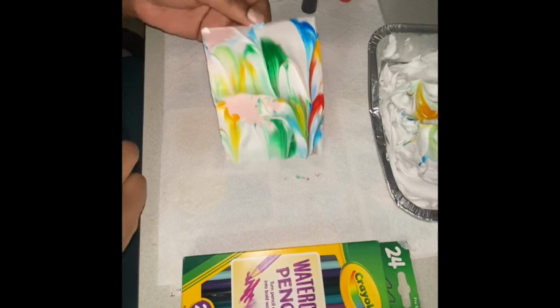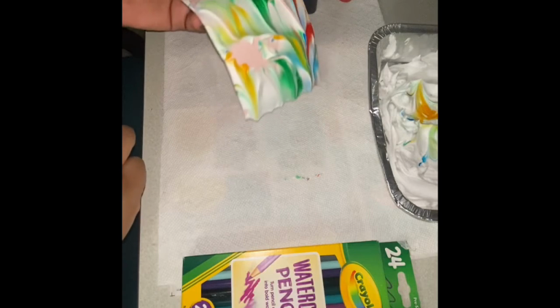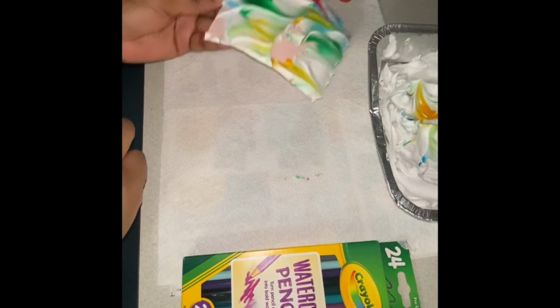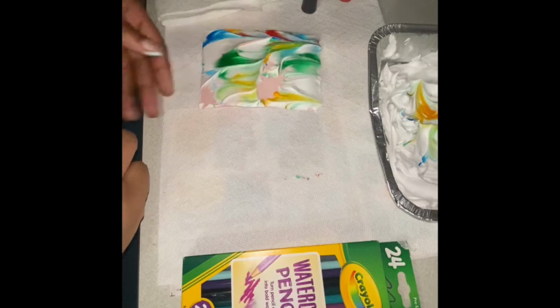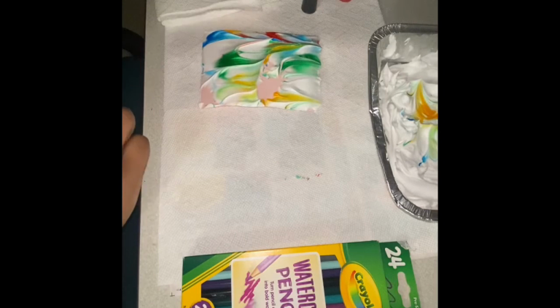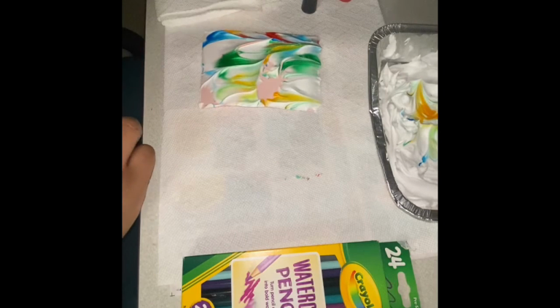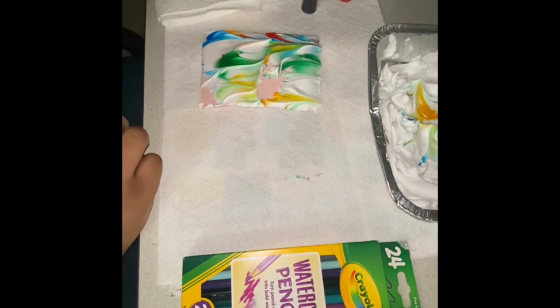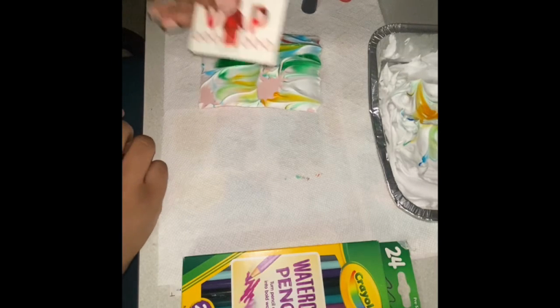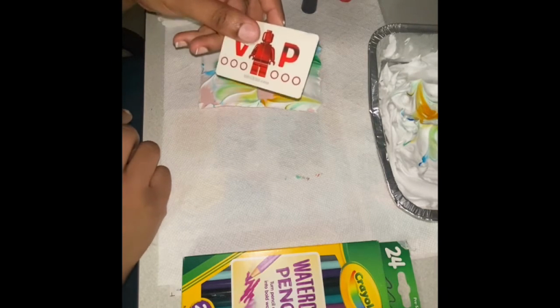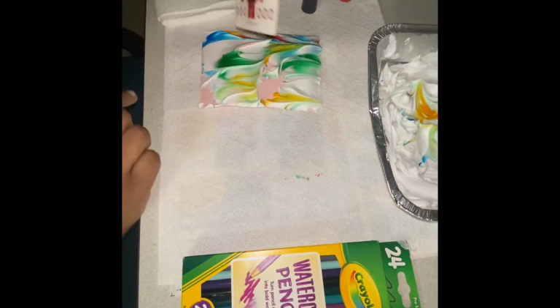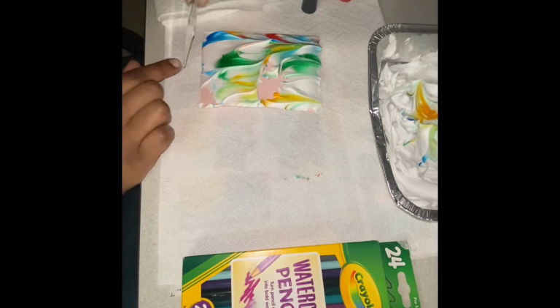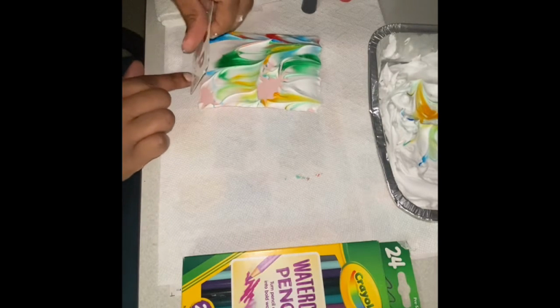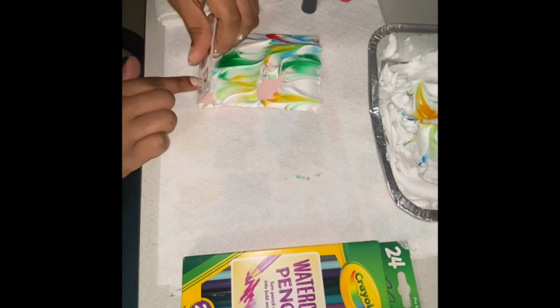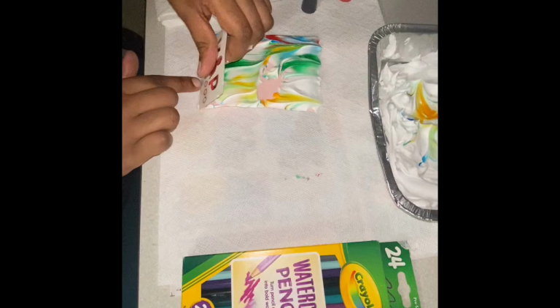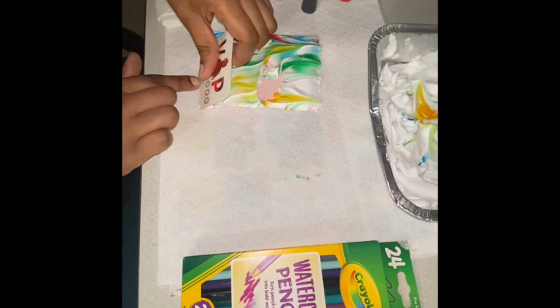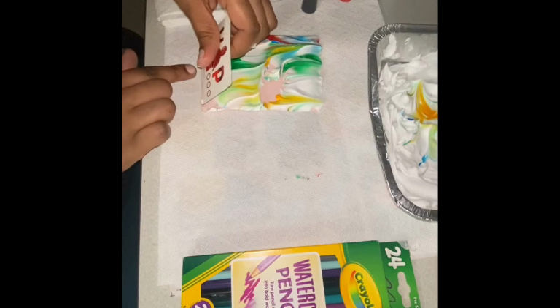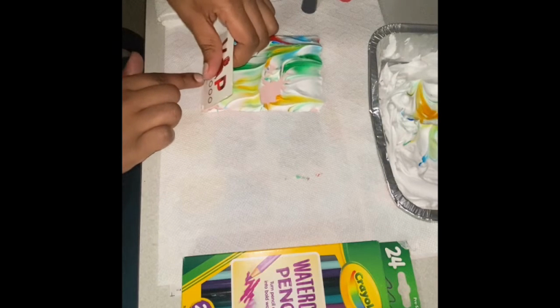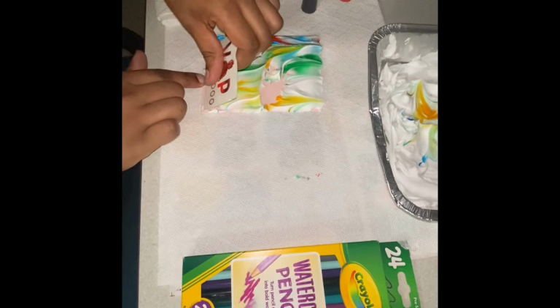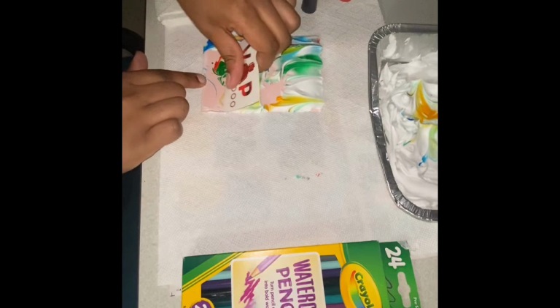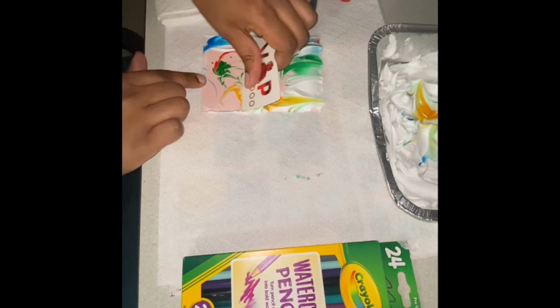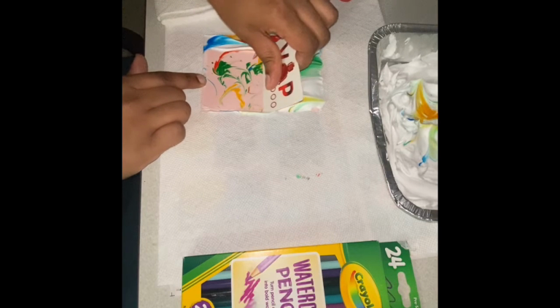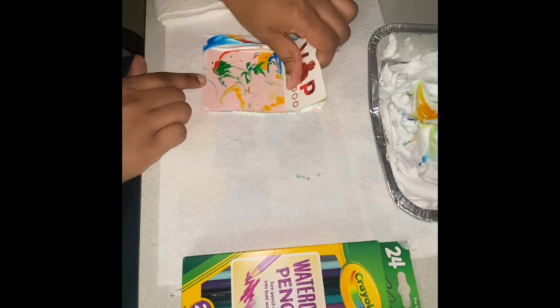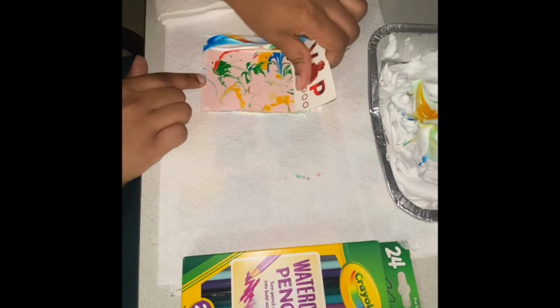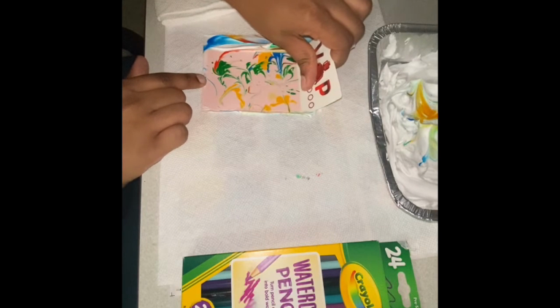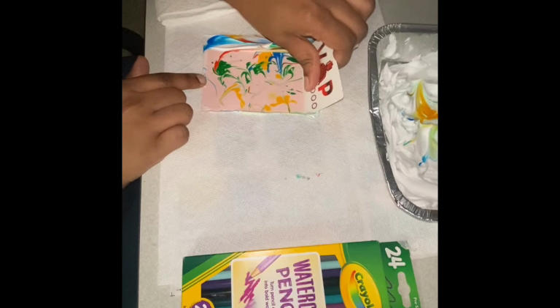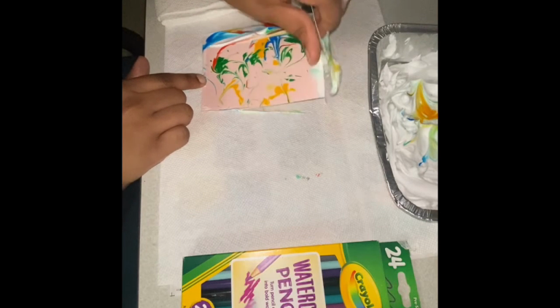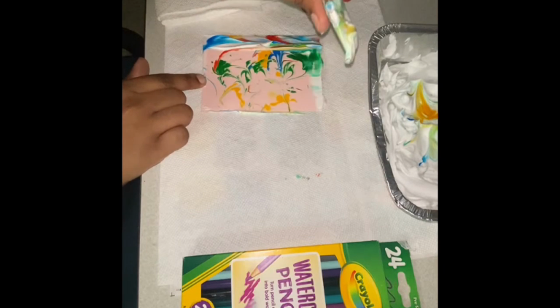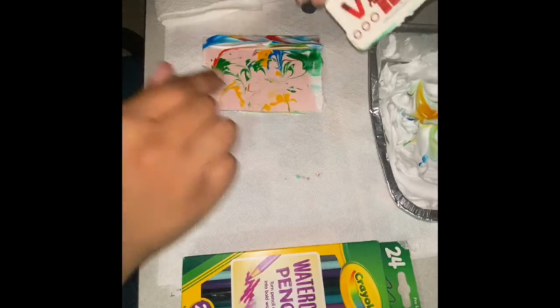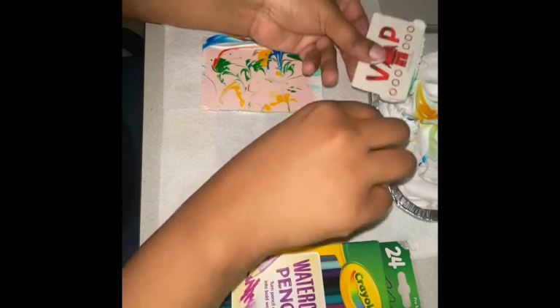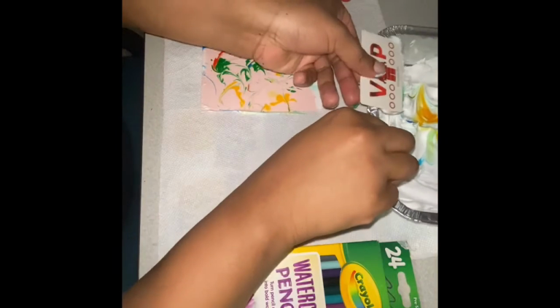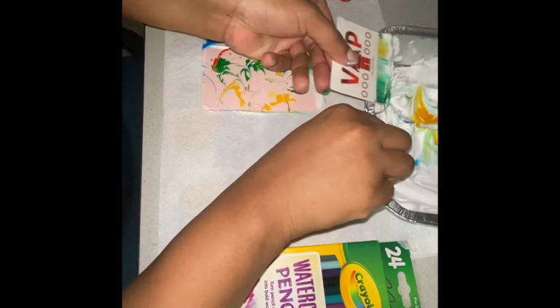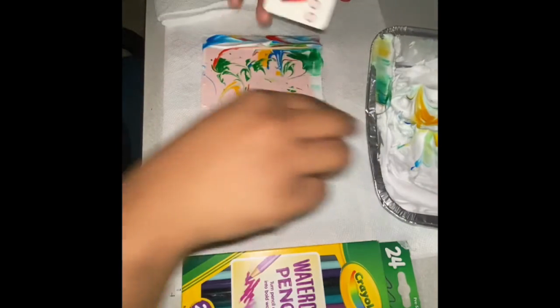Then you're just going to lay it down and grab your card, and you are just going to swipe the shaving cream right off — and it gives you that wonderful marbled look.